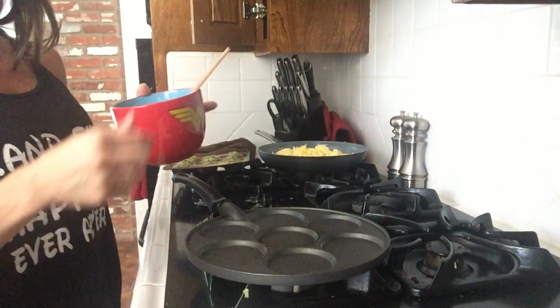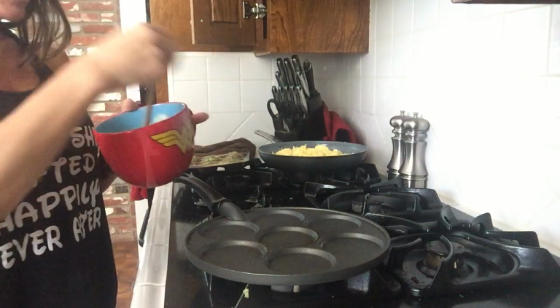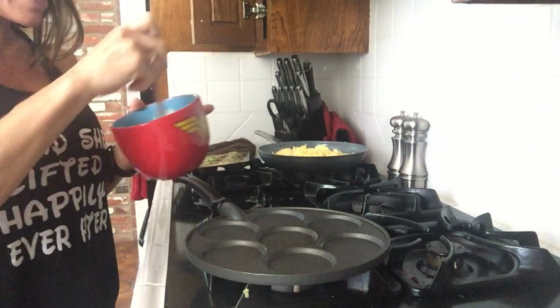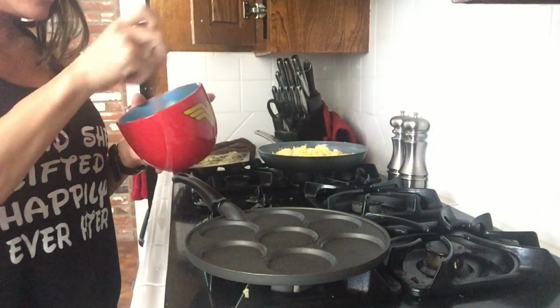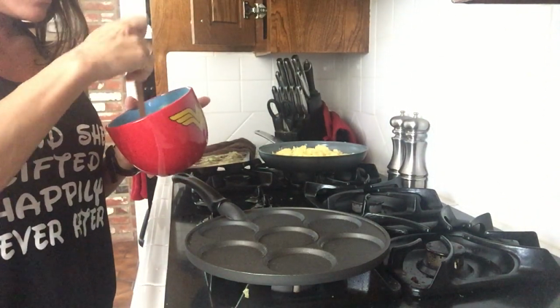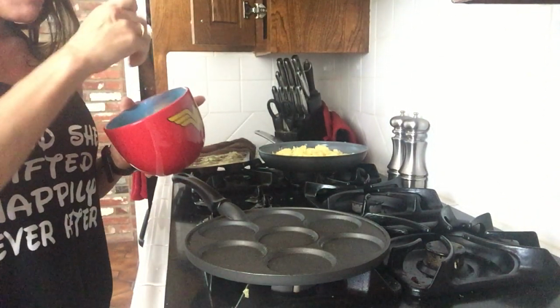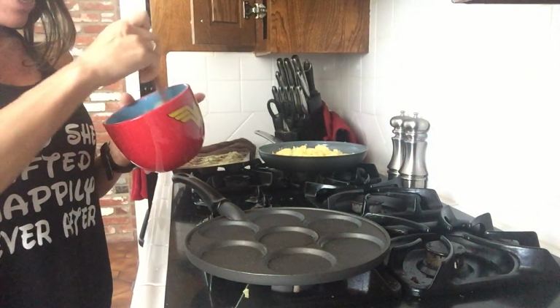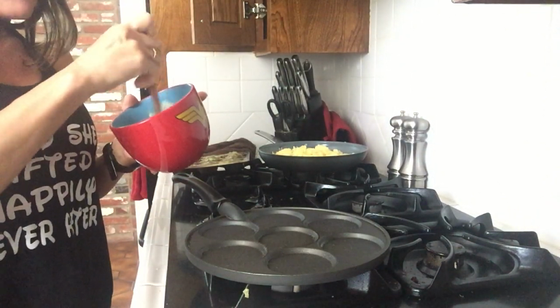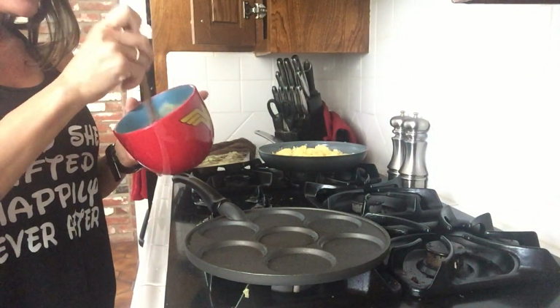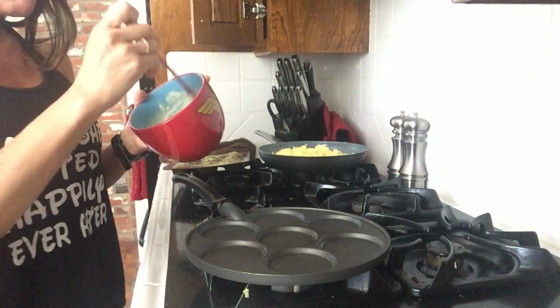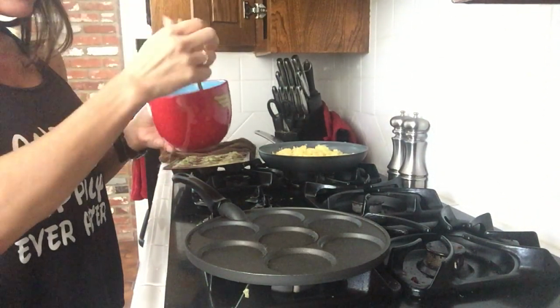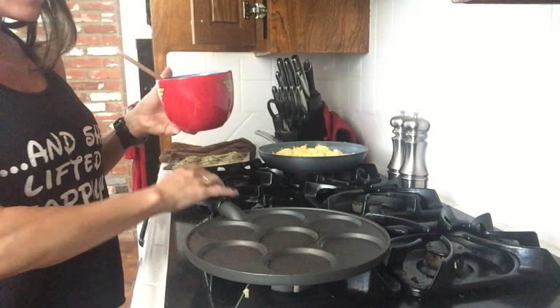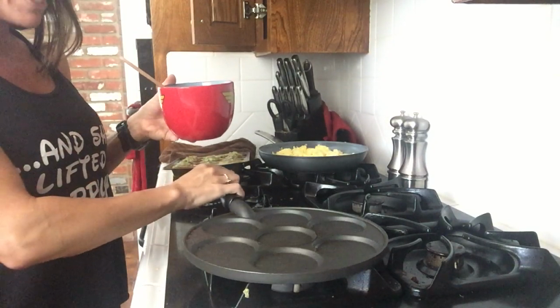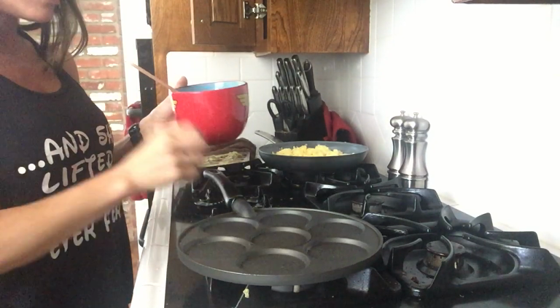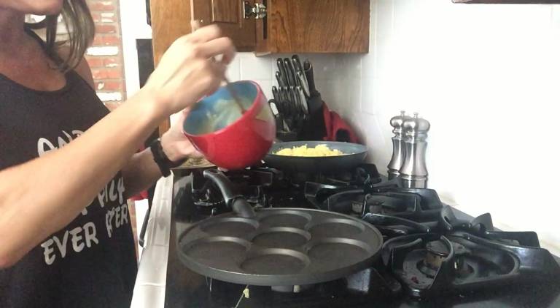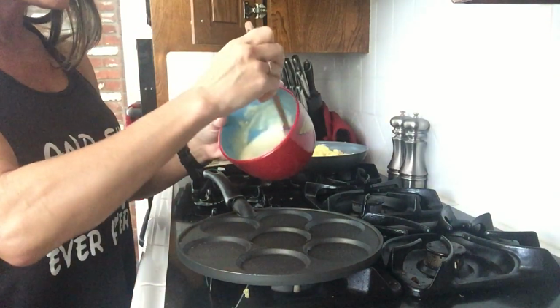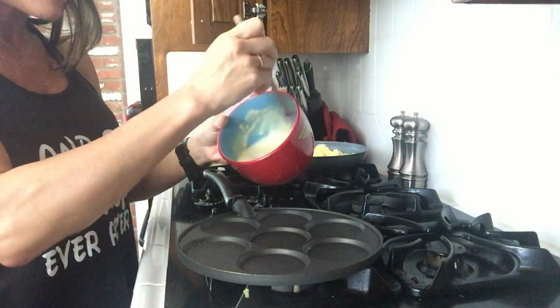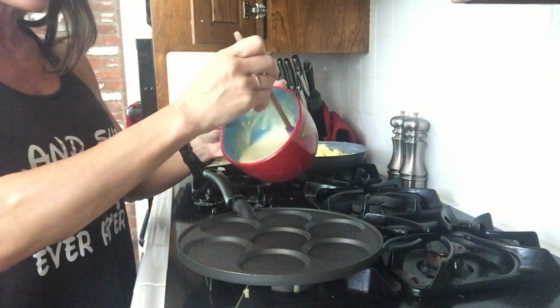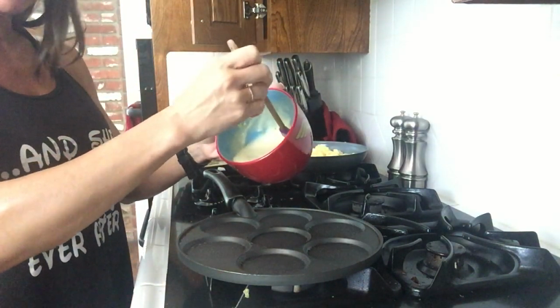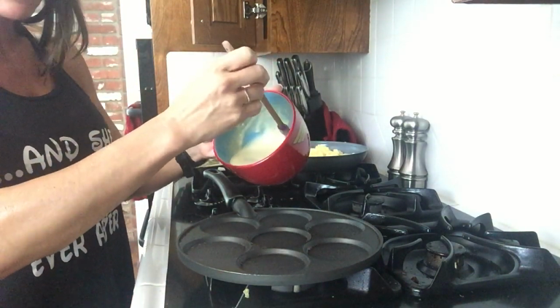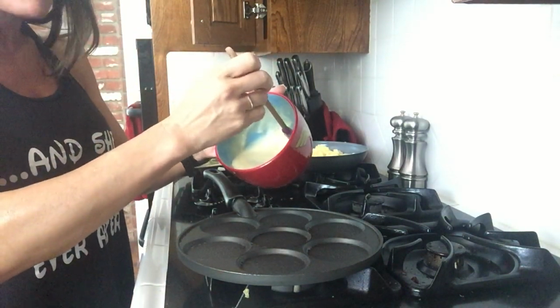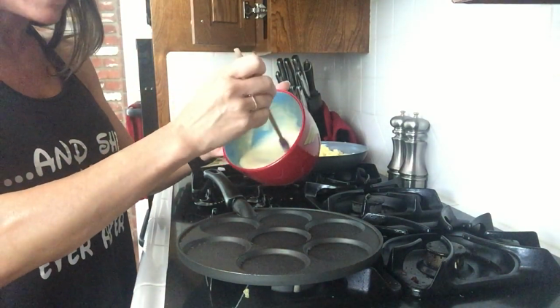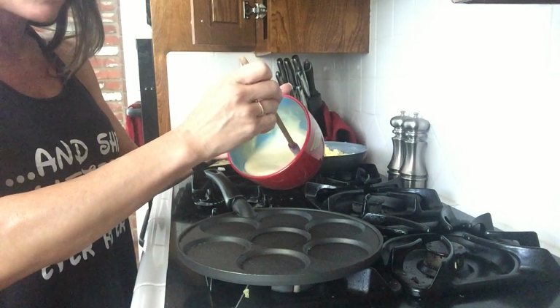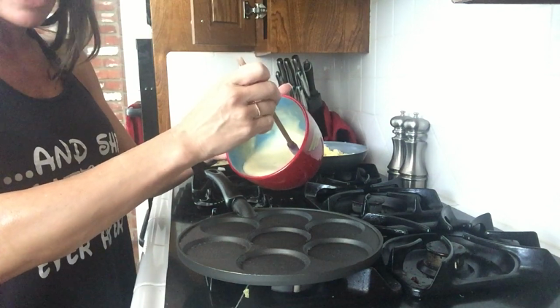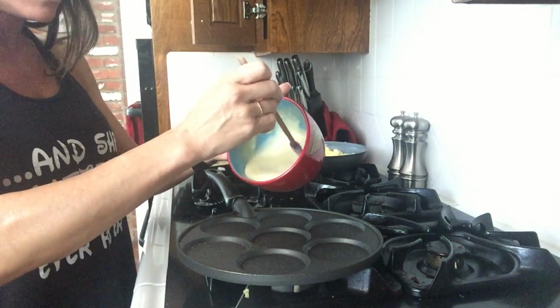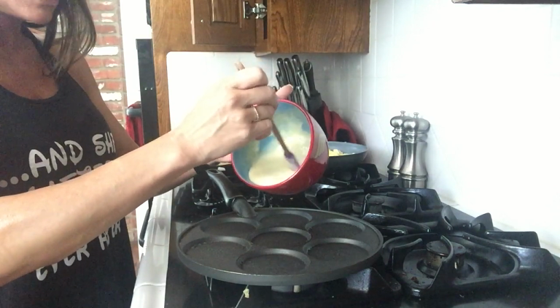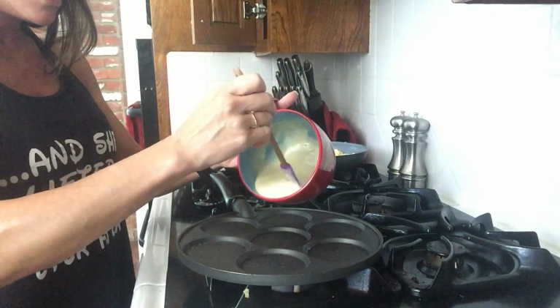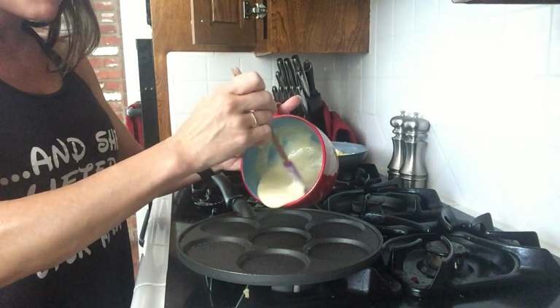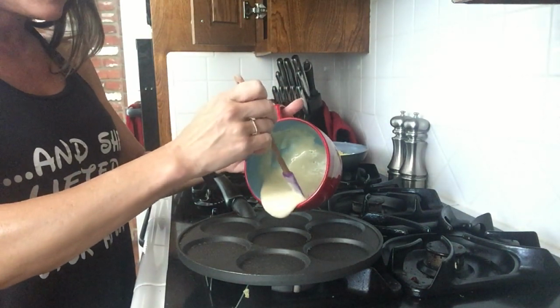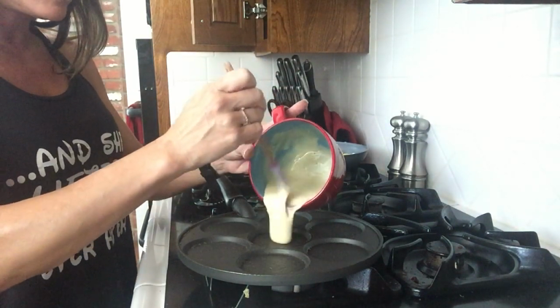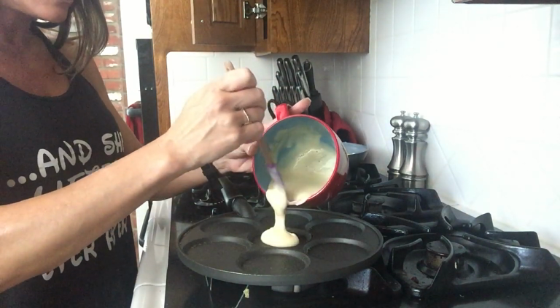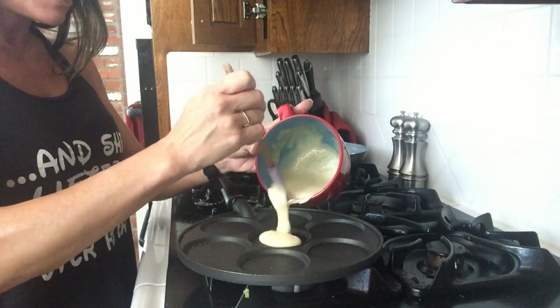Once you do that, I have enough for one serving. It makes usually six pancakes. If you add a little extra MuscleEgg — it's cake batter flavor — it's so great with this protein. They literally taste like cupcakes.